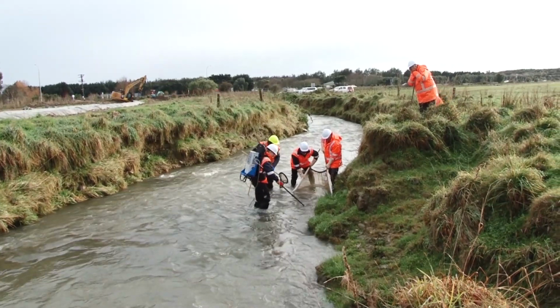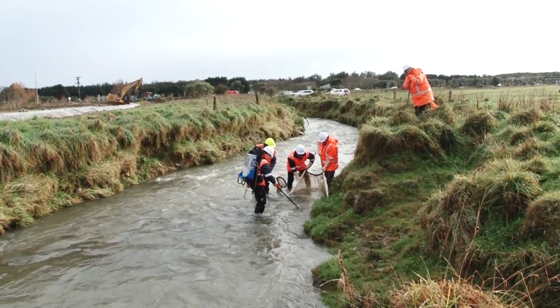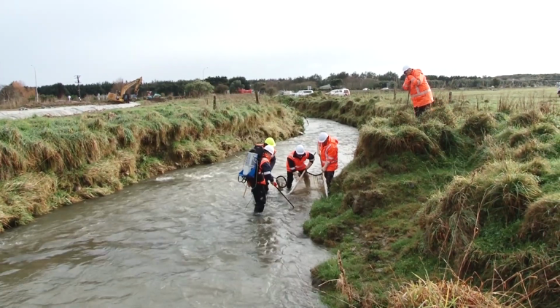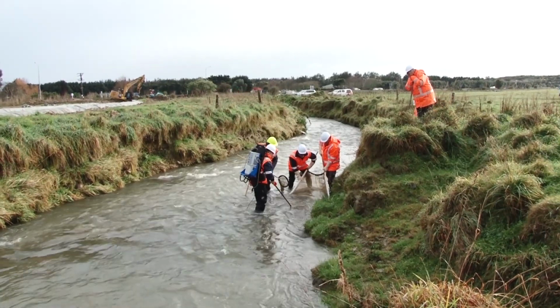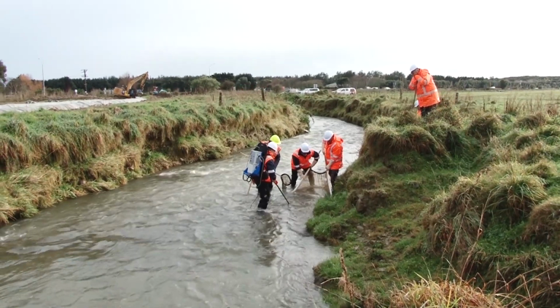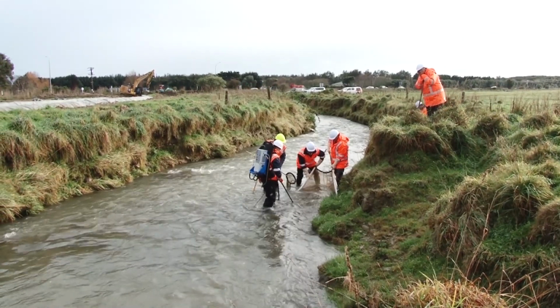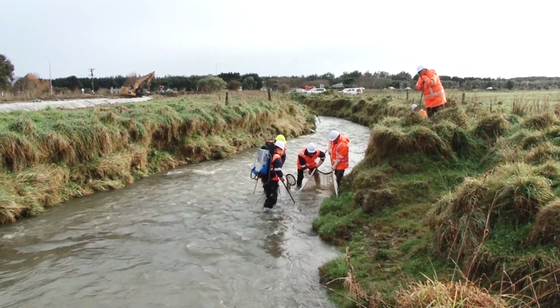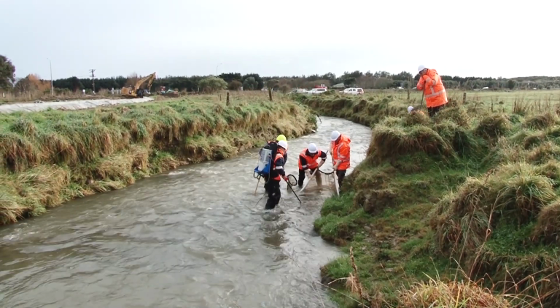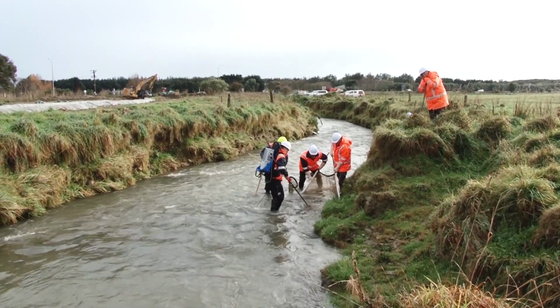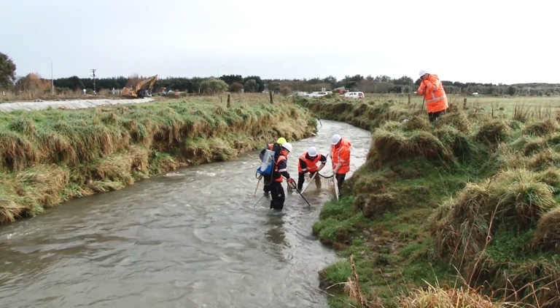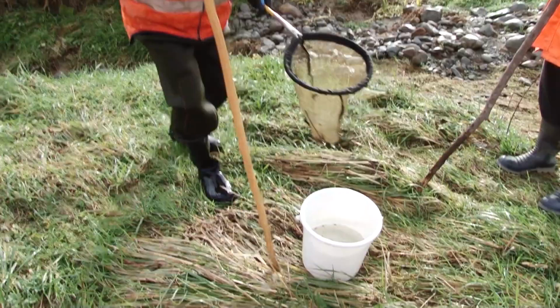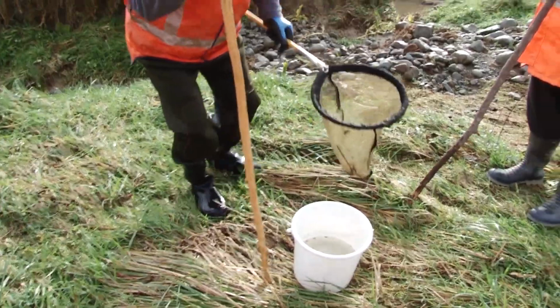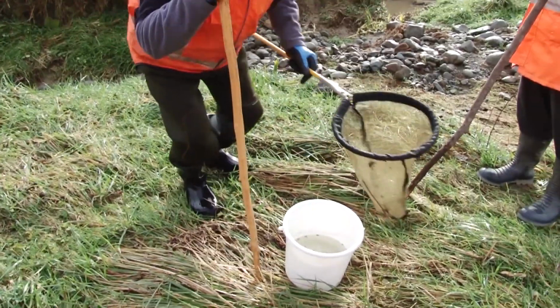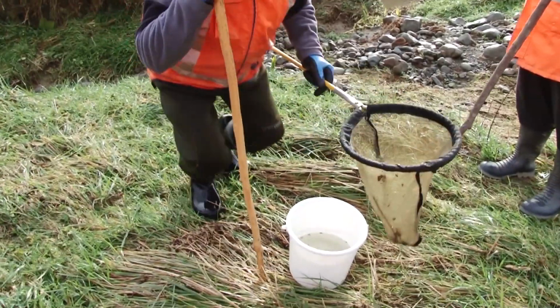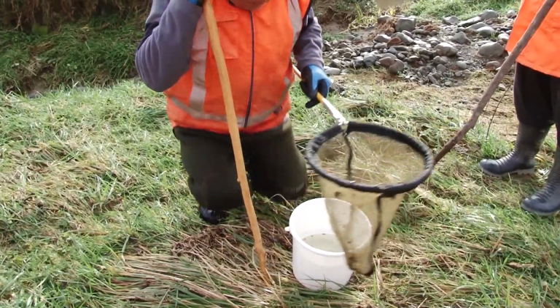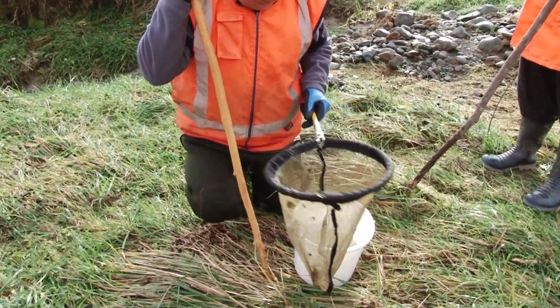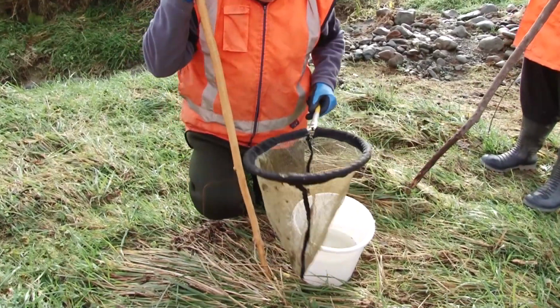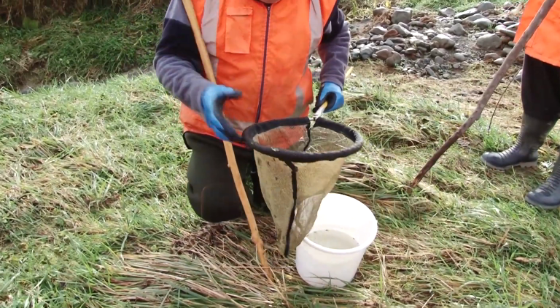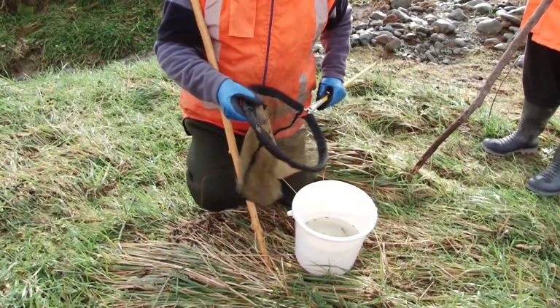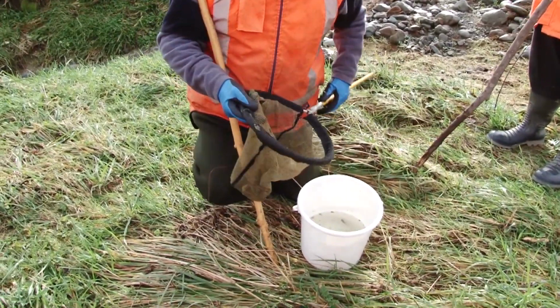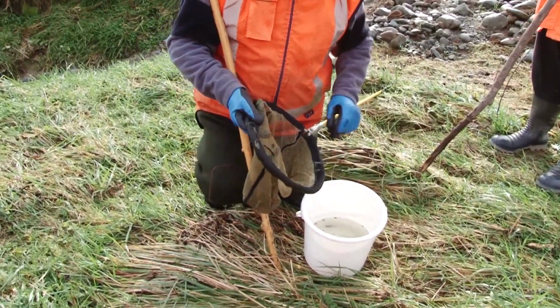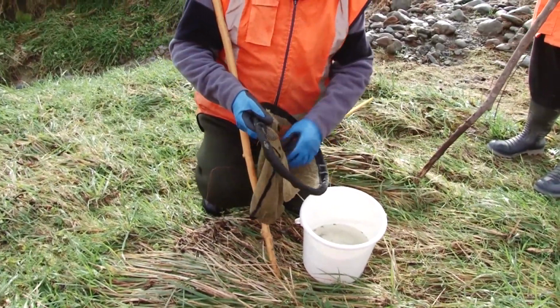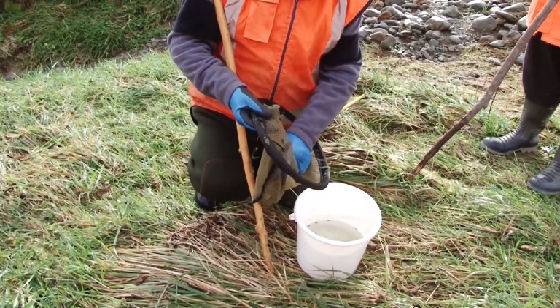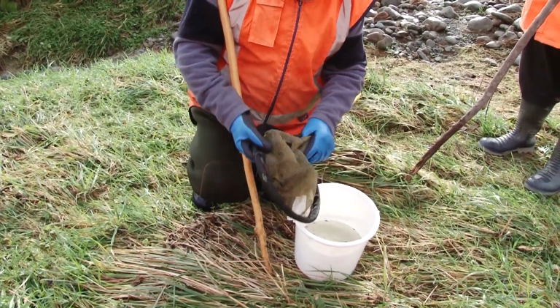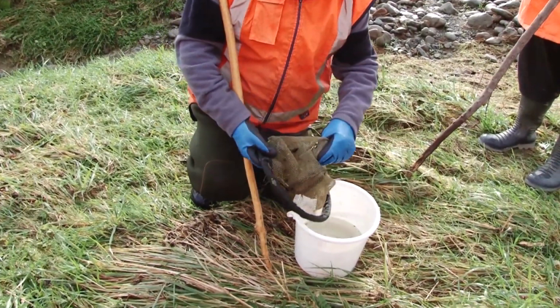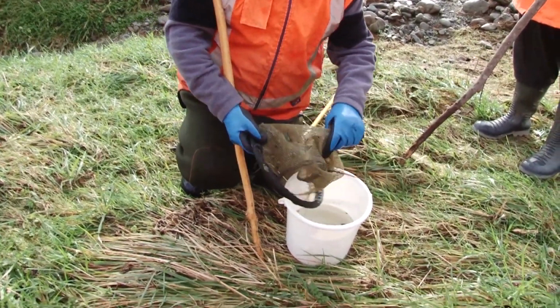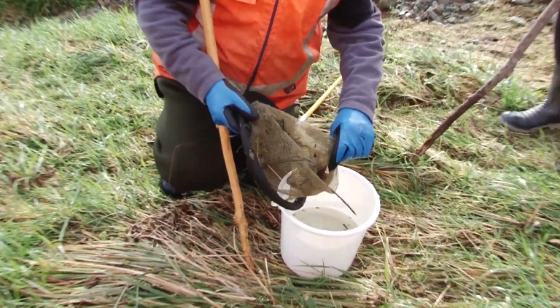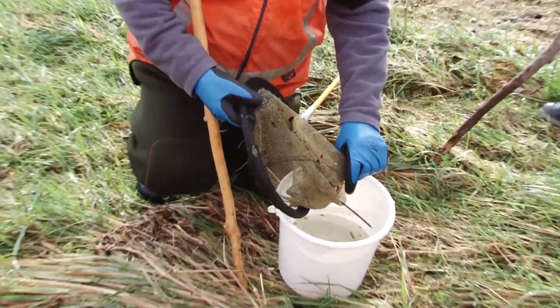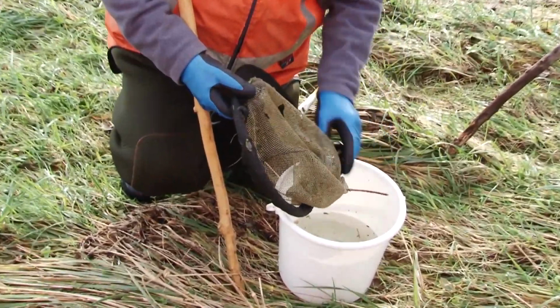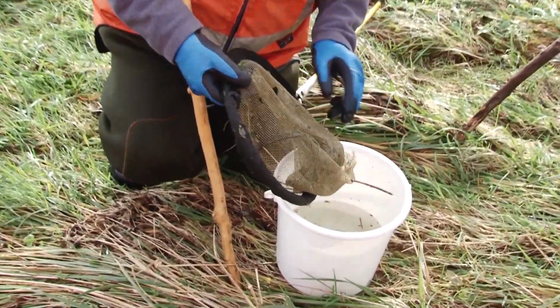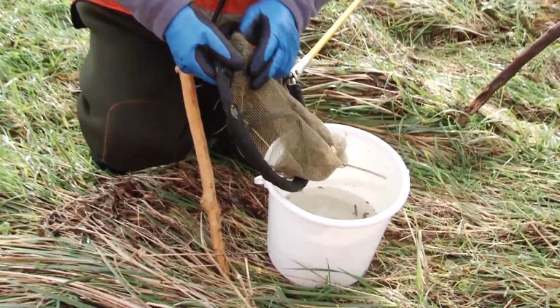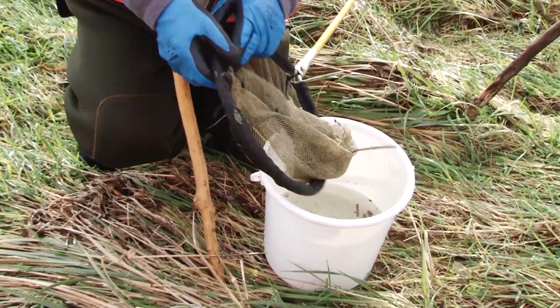We try to relocate to the same waterways that they've been taken out of — so either downstream or upstream of that area.